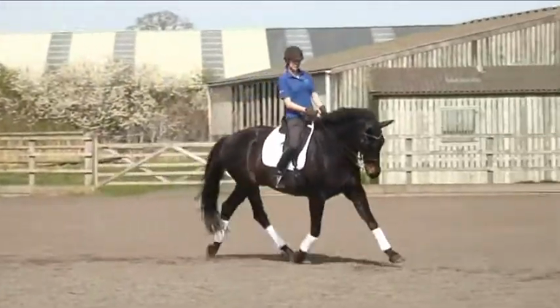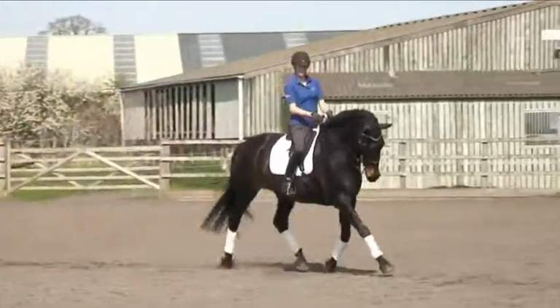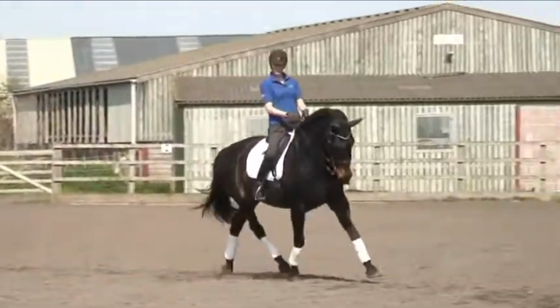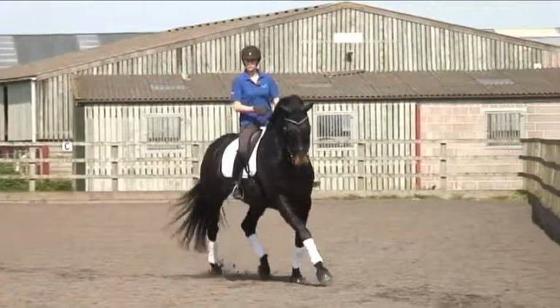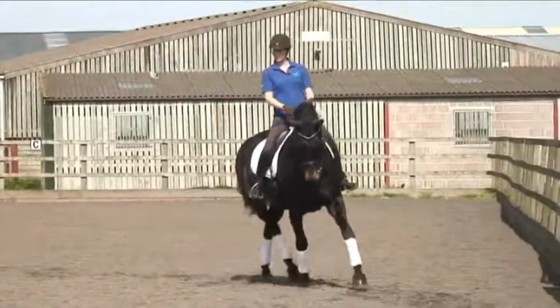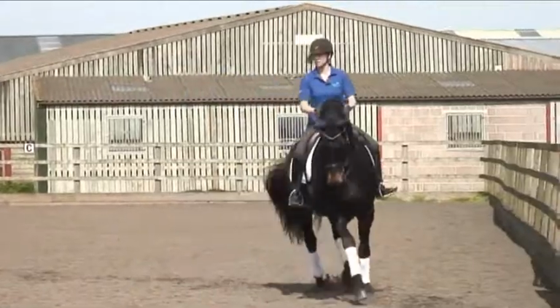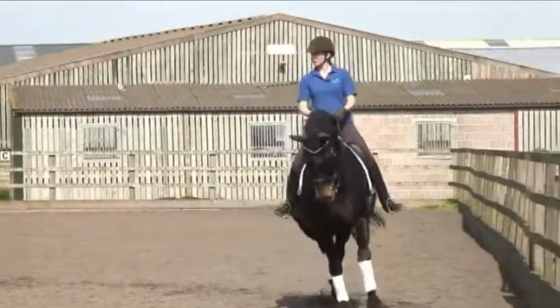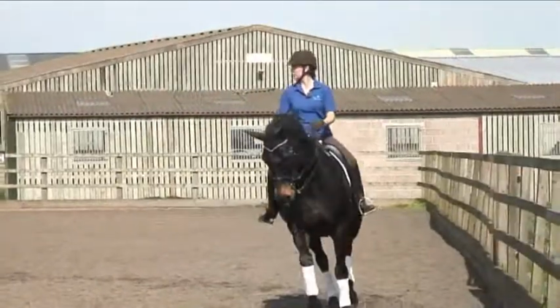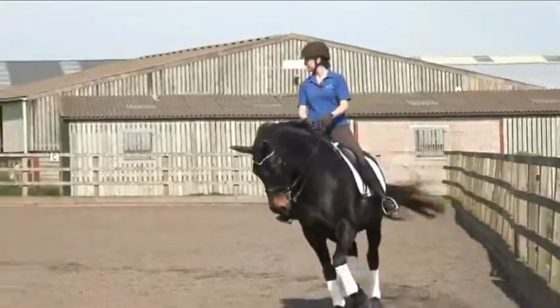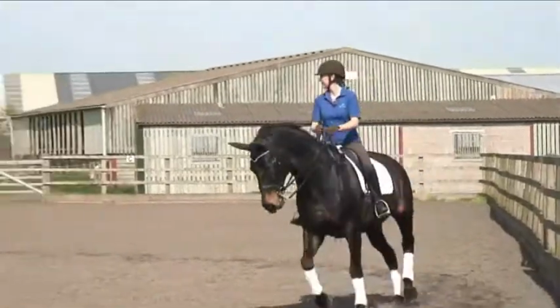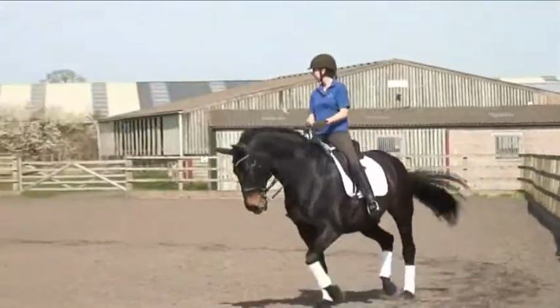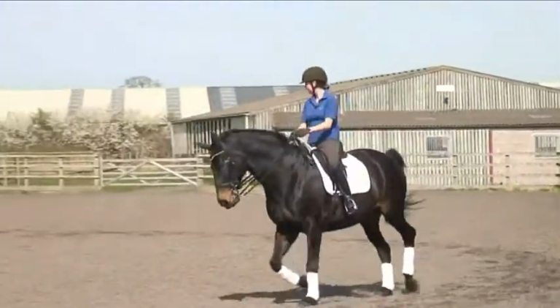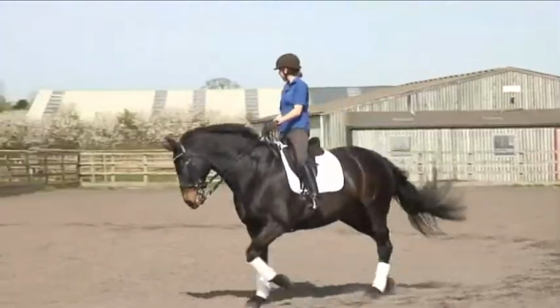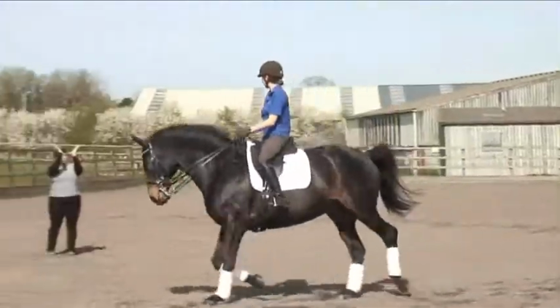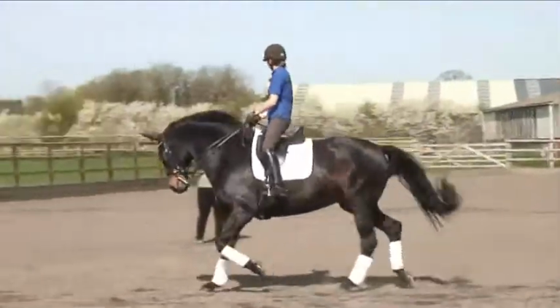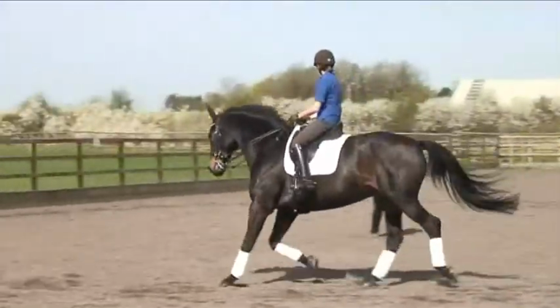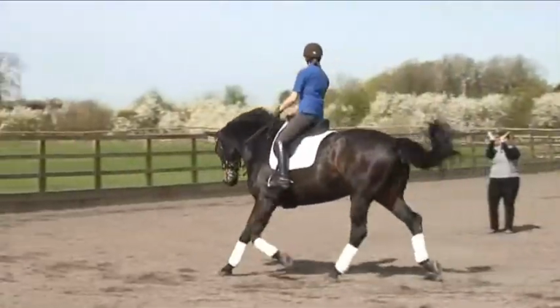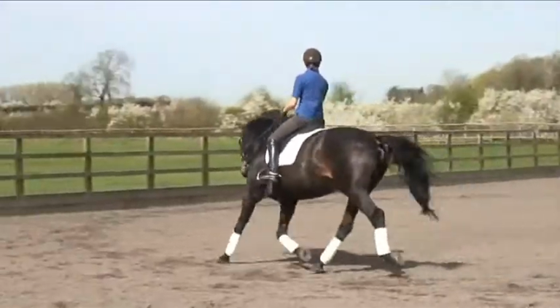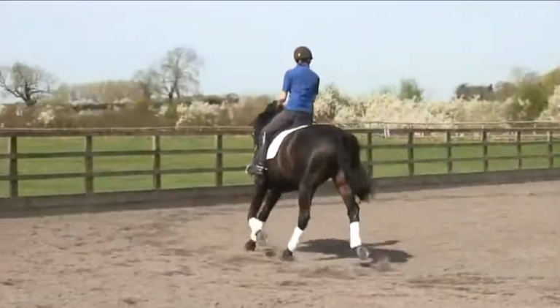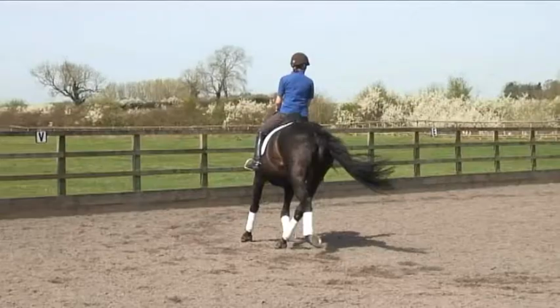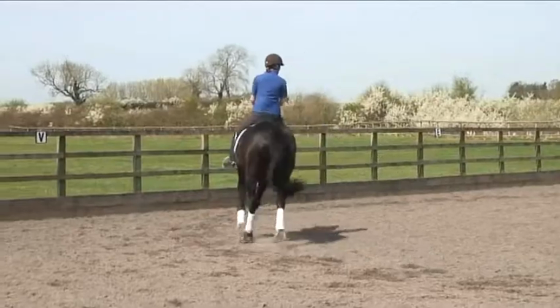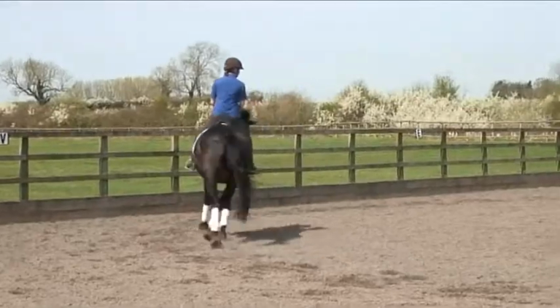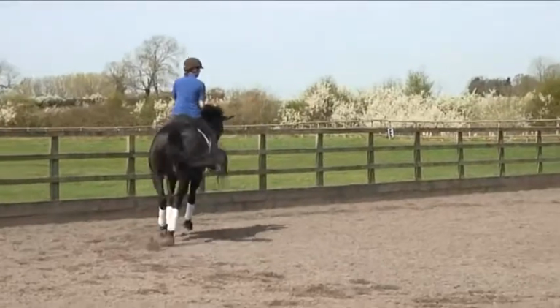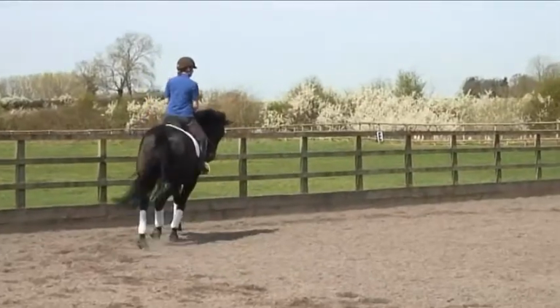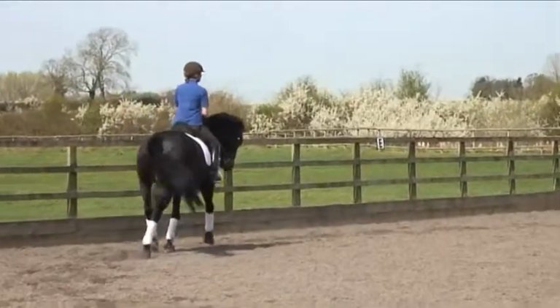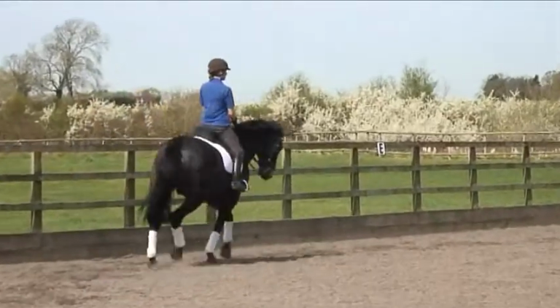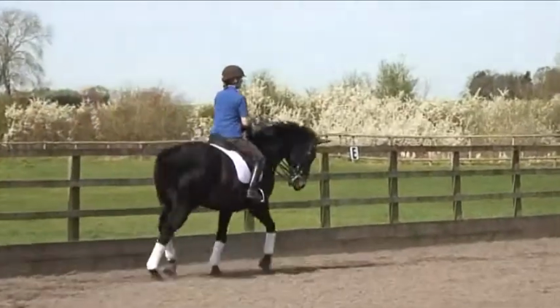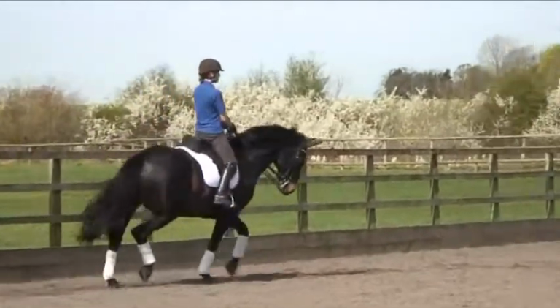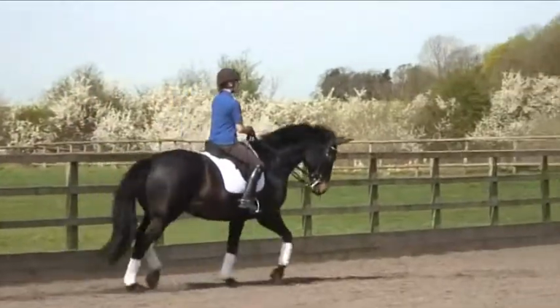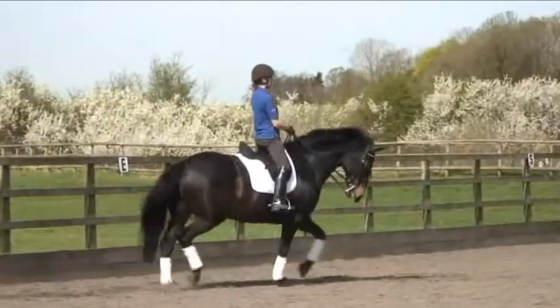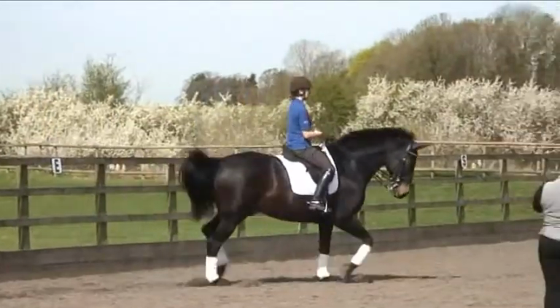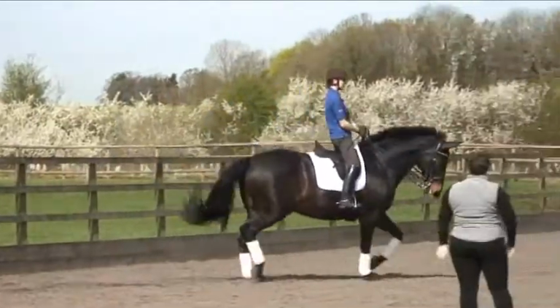So on the circle, your horse's hips are here, your horse's shoulders are here. As a rider, we want to match them — our hips match their hips, our shoulders match their shoulders.